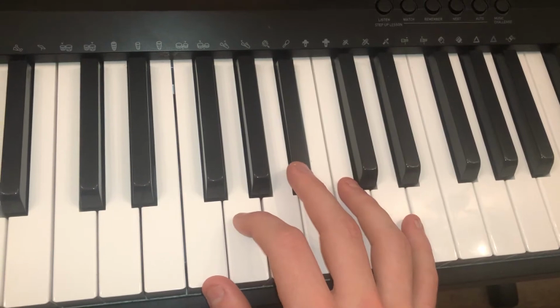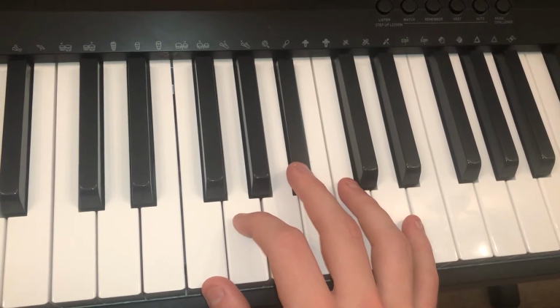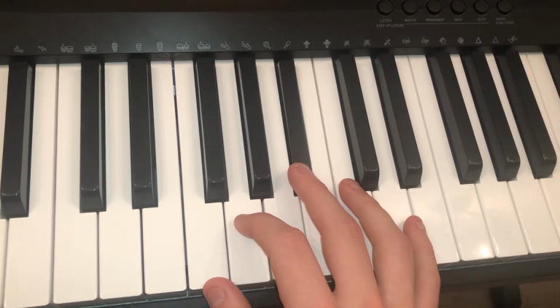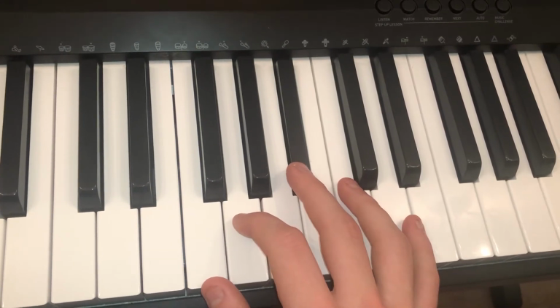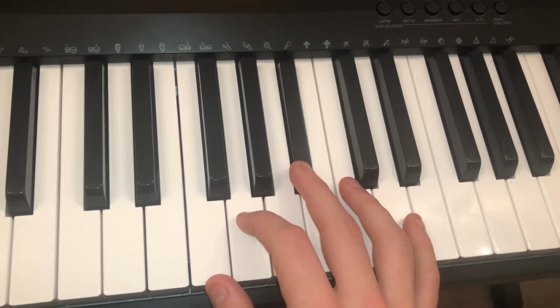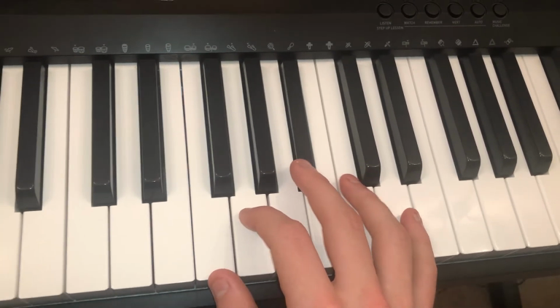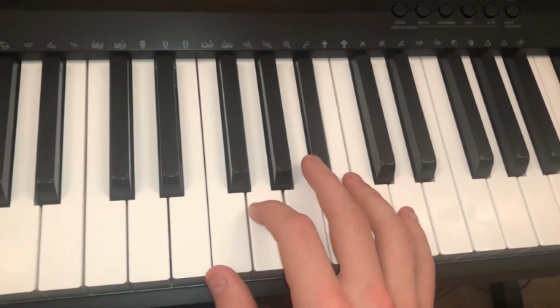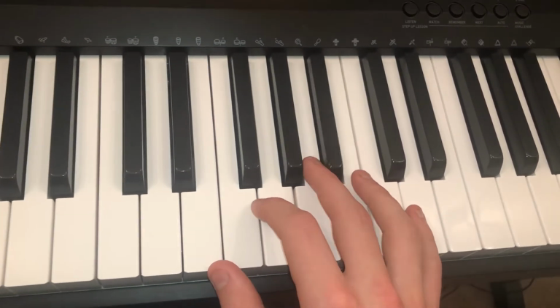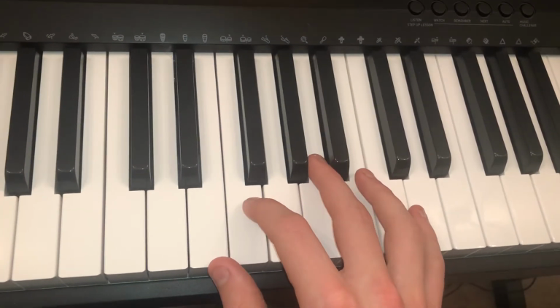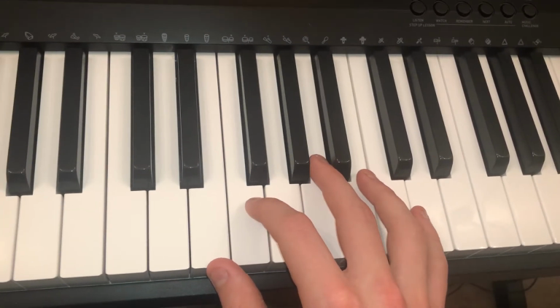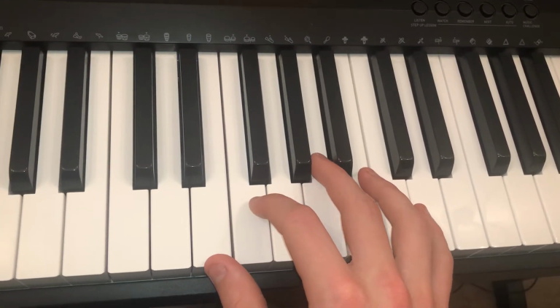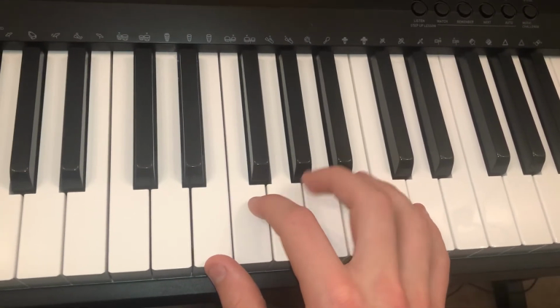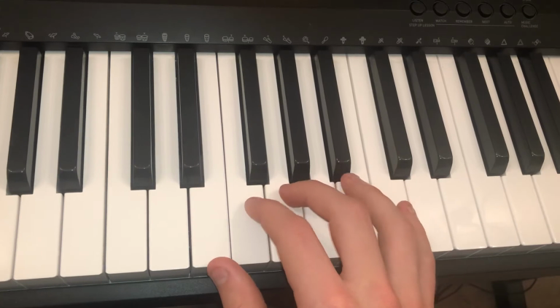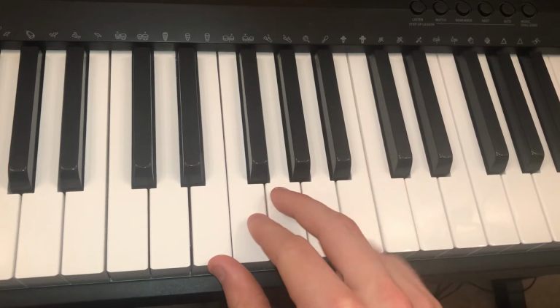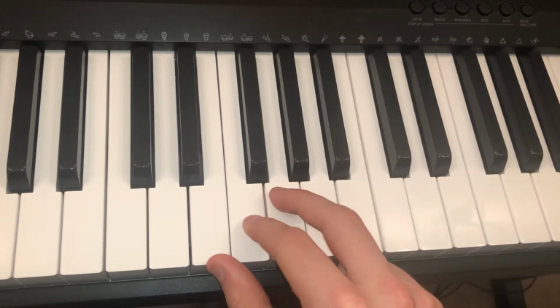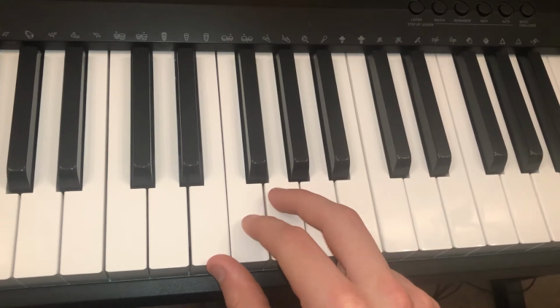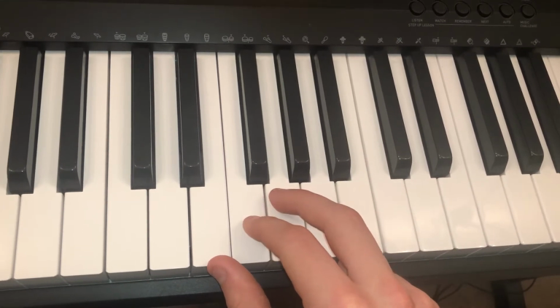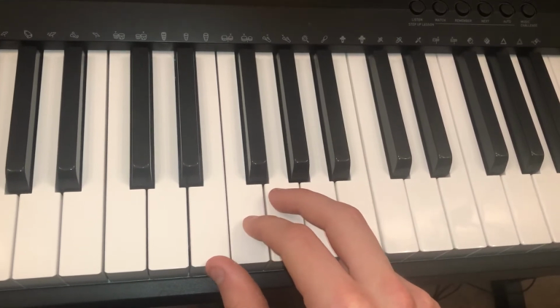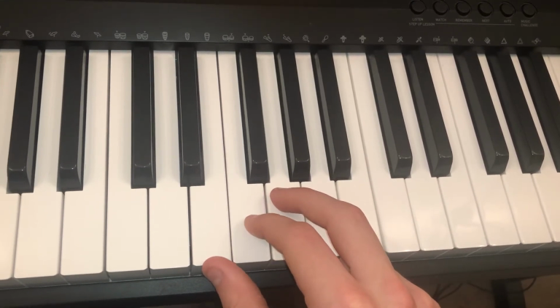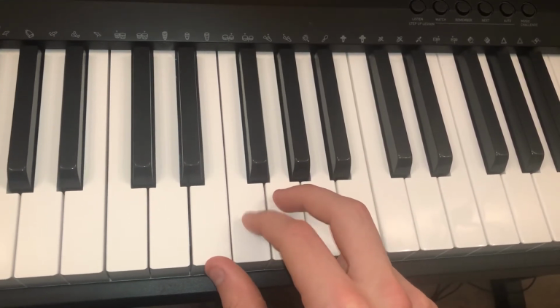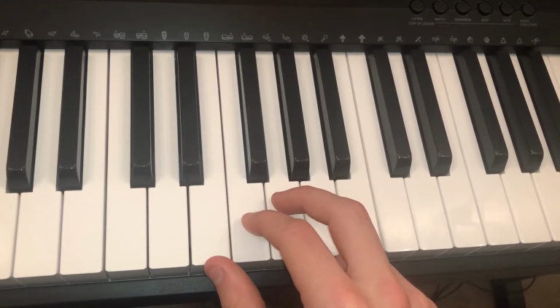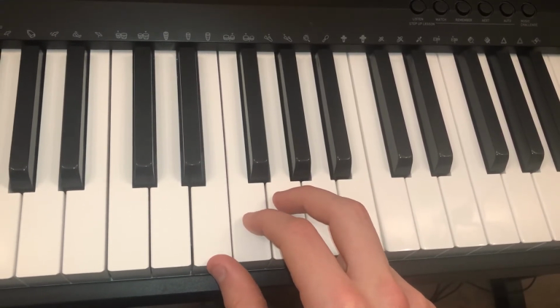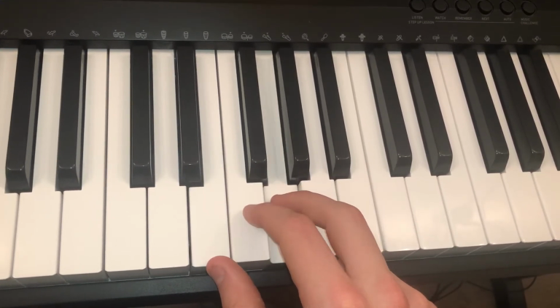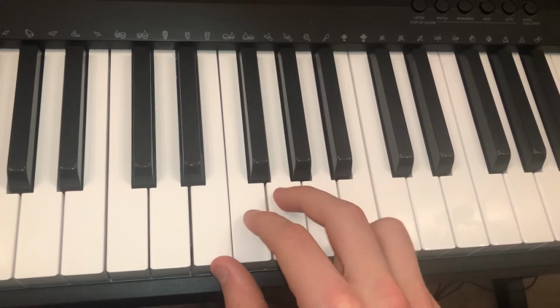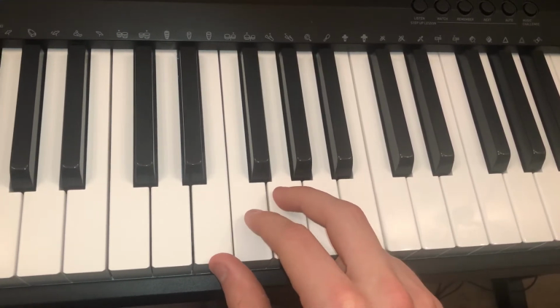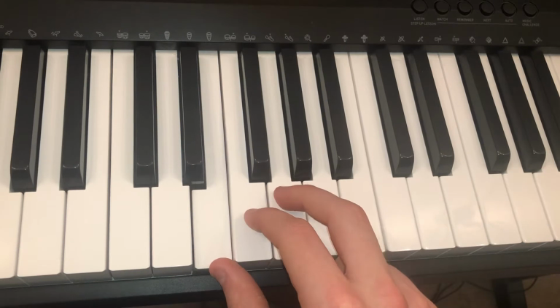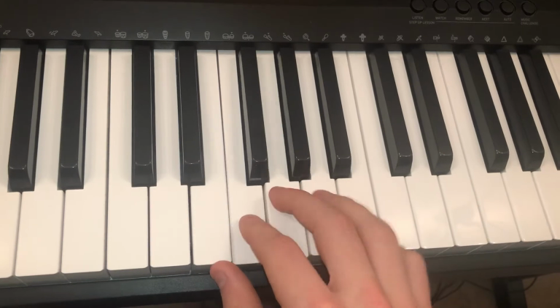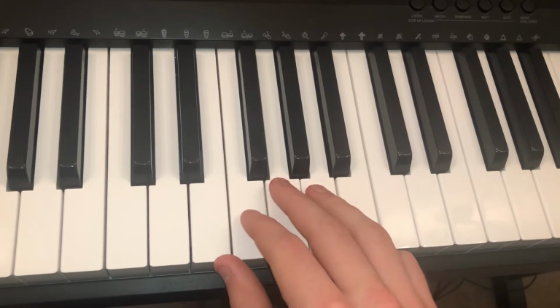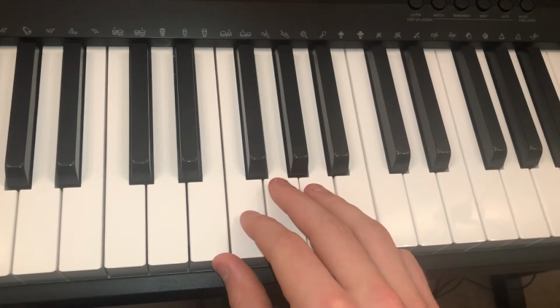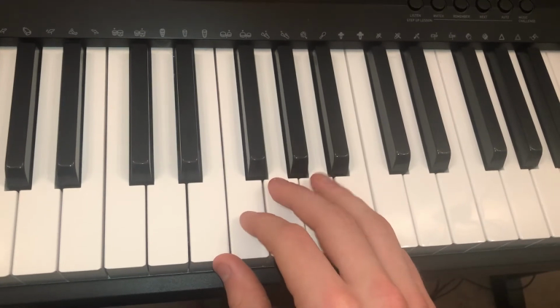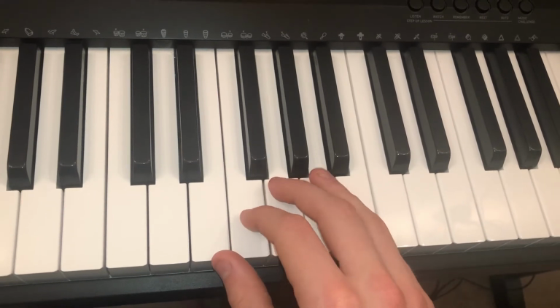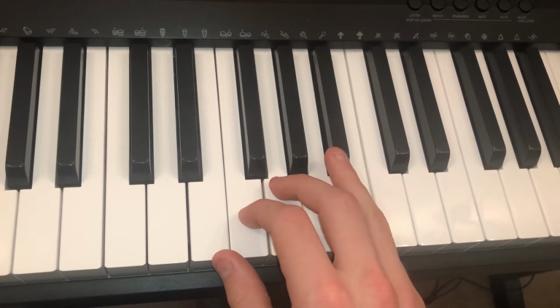Feel free to pause the video and practice that a couple of times. Then you move your thumb down to an E, and you play E, F, and G, but you go bottom, top, middle. And then up to the A, and up to the A sharp.